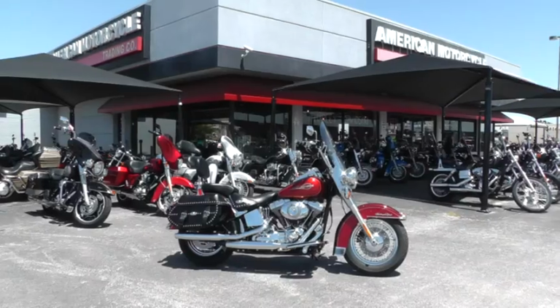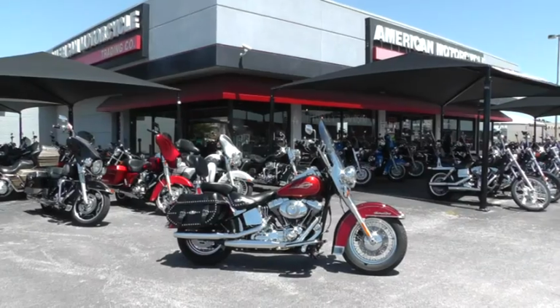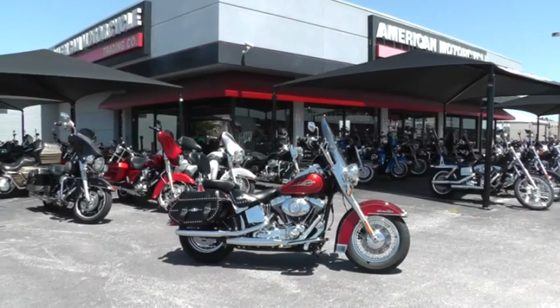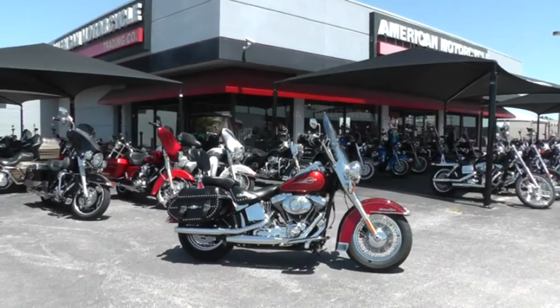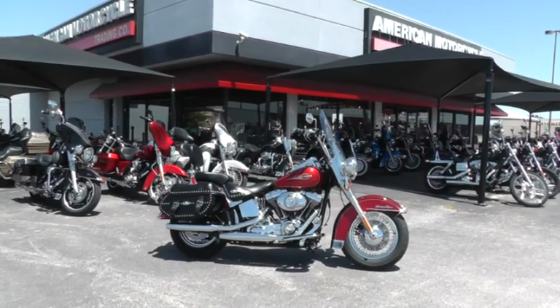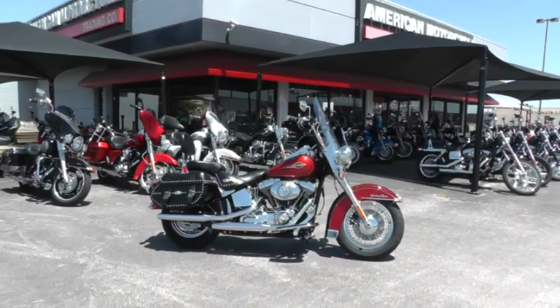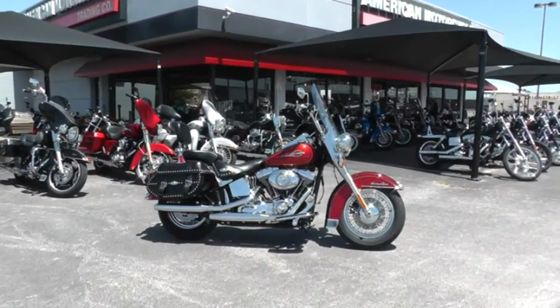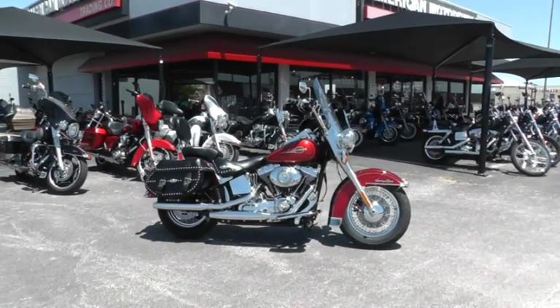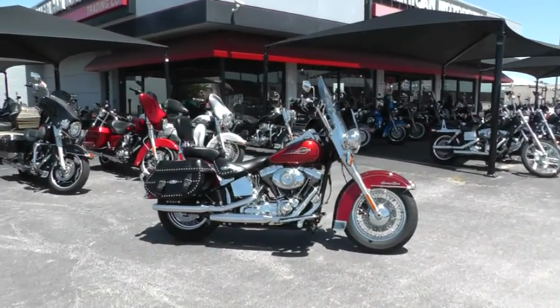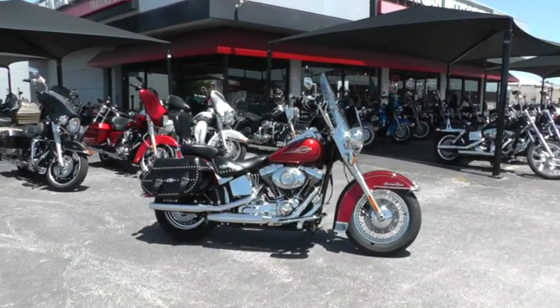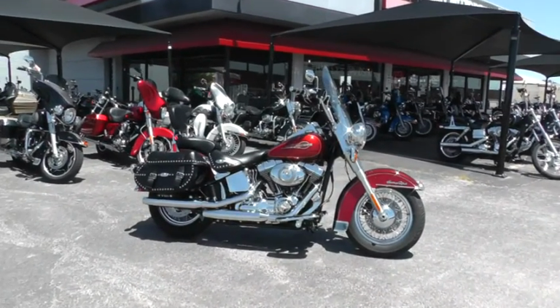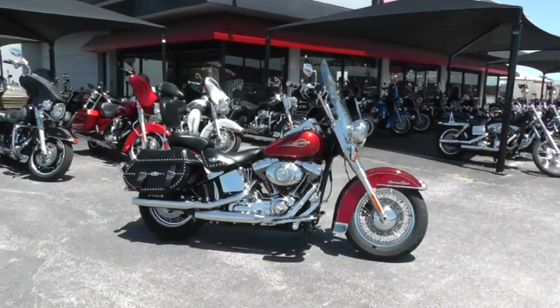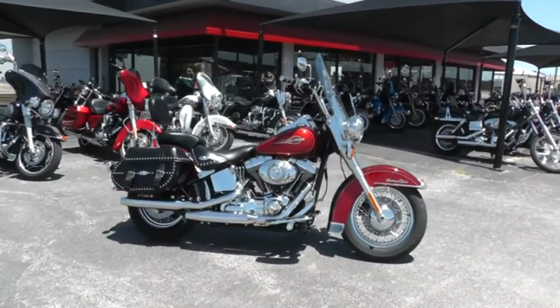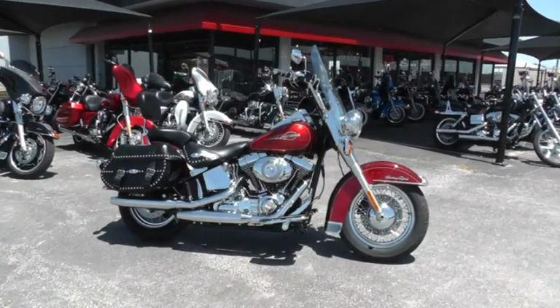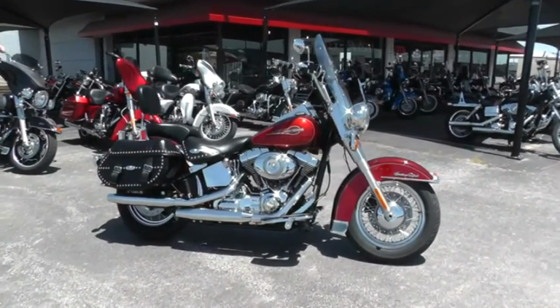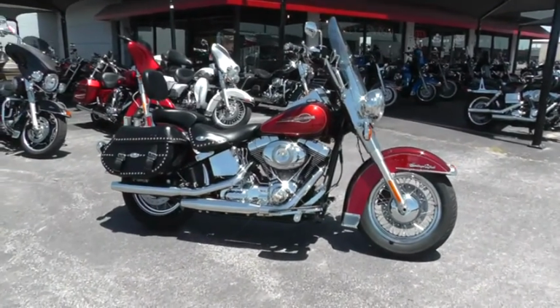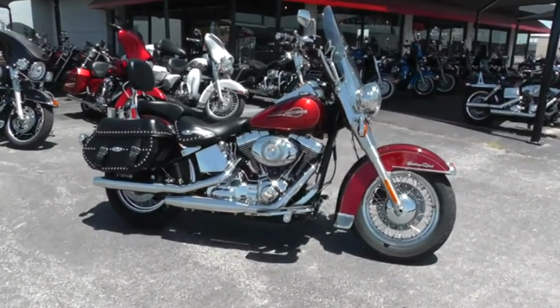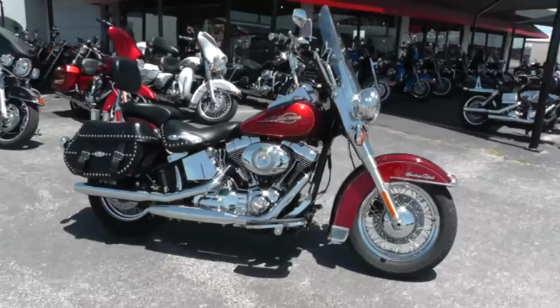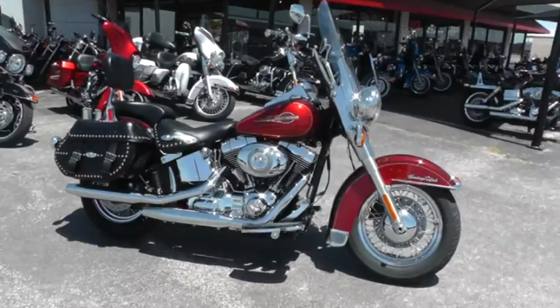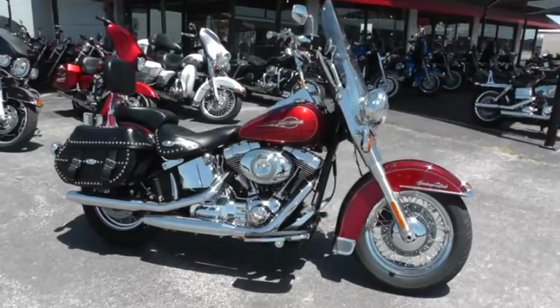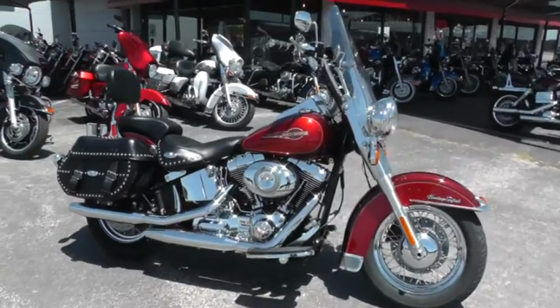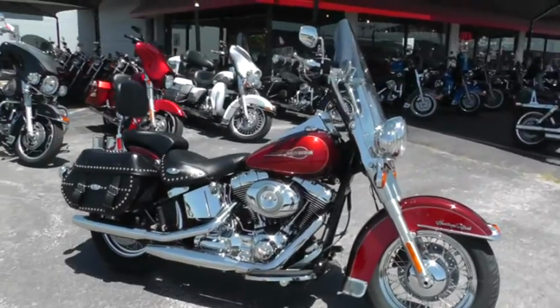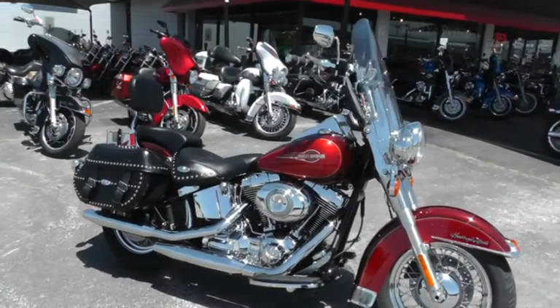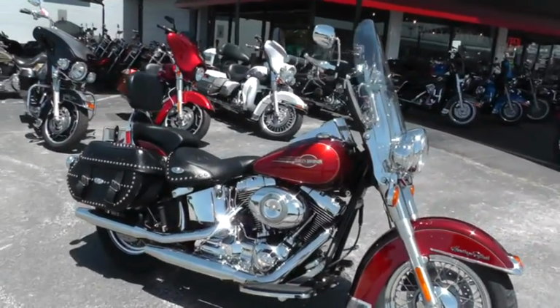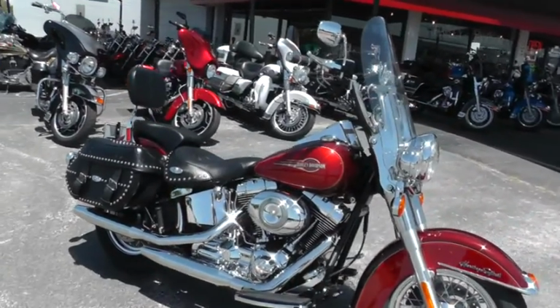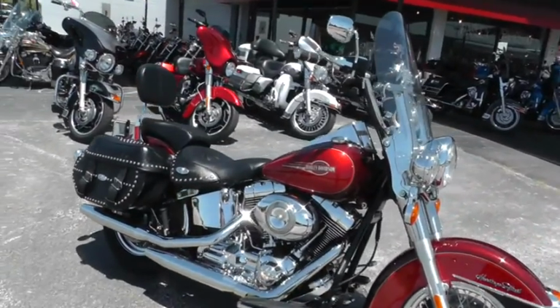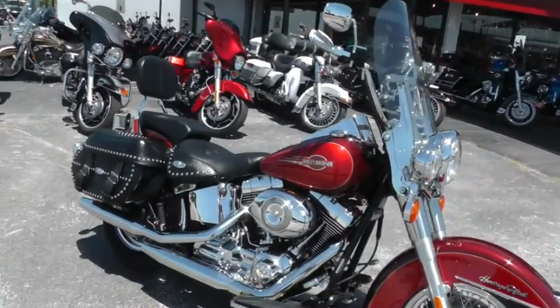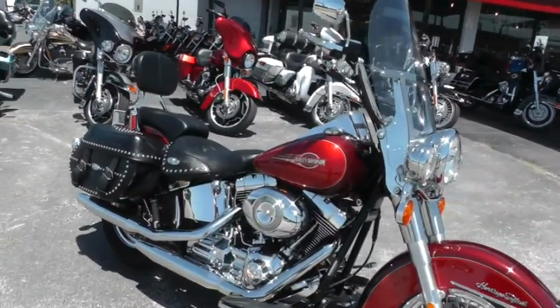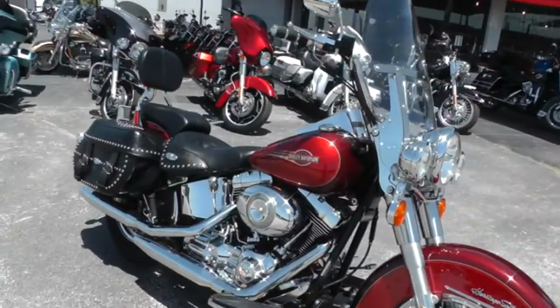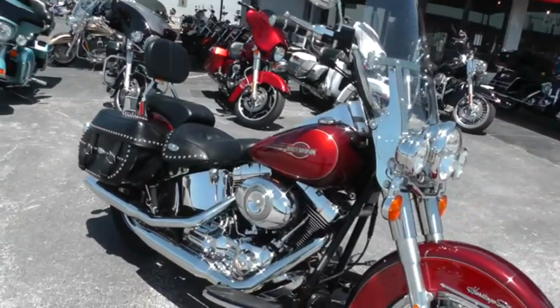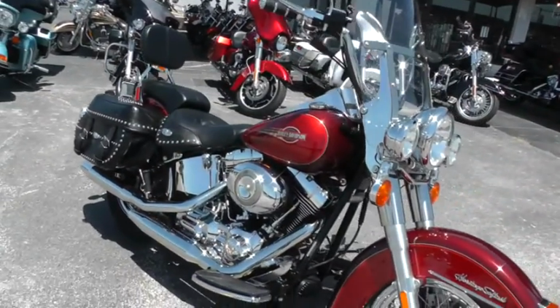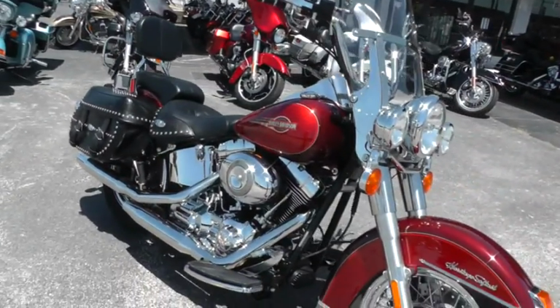Hello folks, Gino here with American Motorcycle Trading Company in Arlington, Texas. And today I want to show you a 2008 Harley Davidson Heritage Softail.